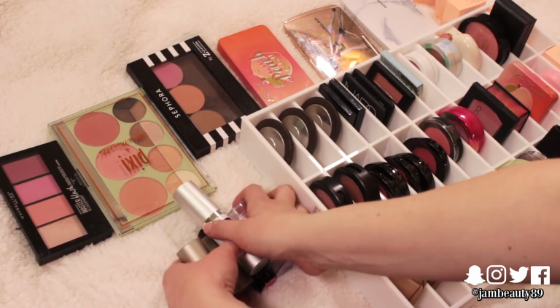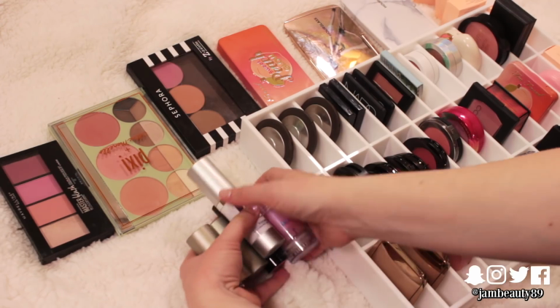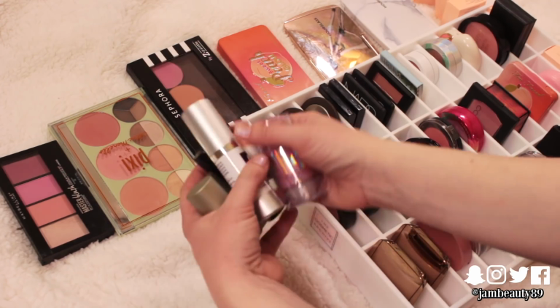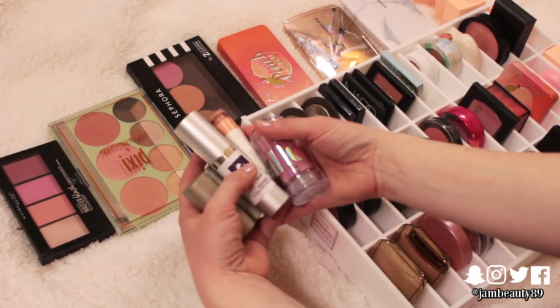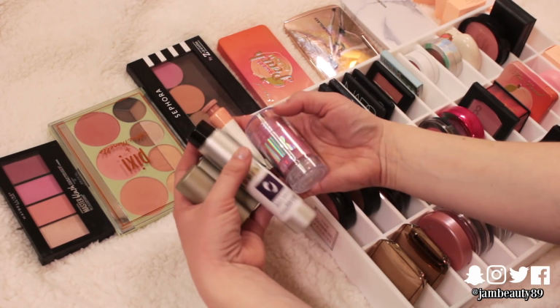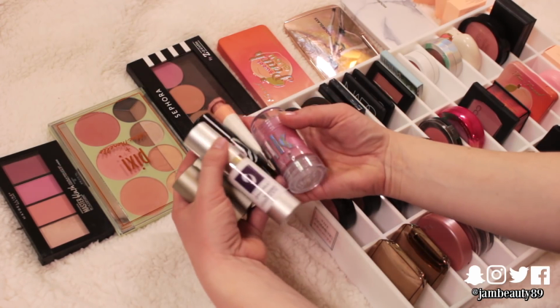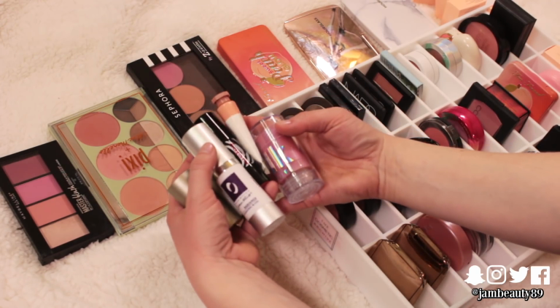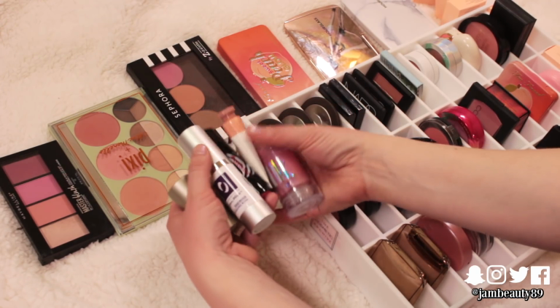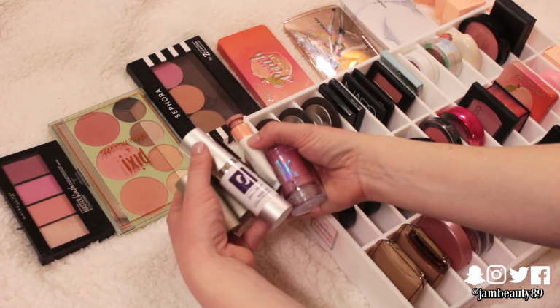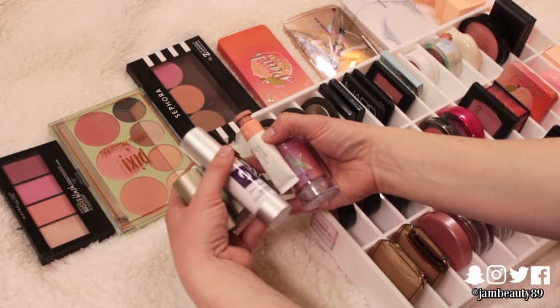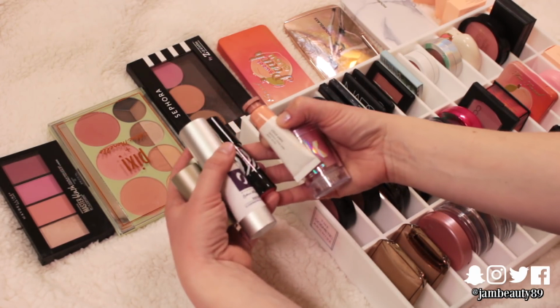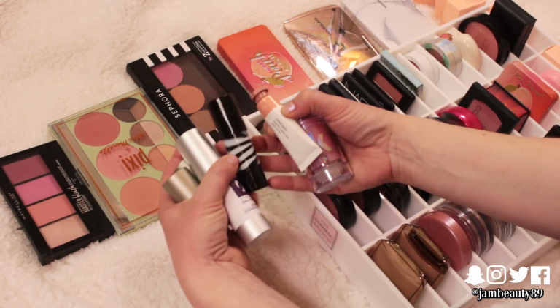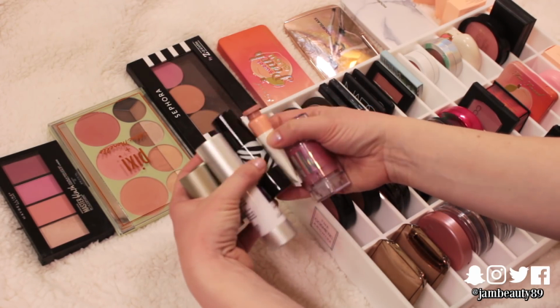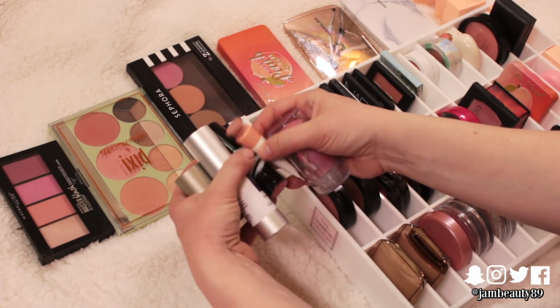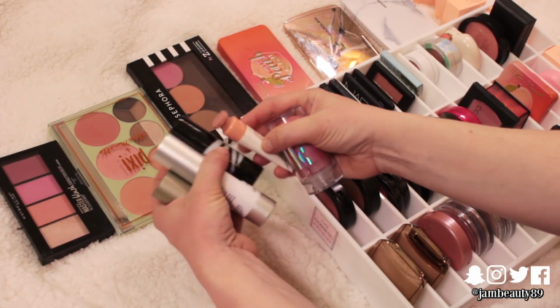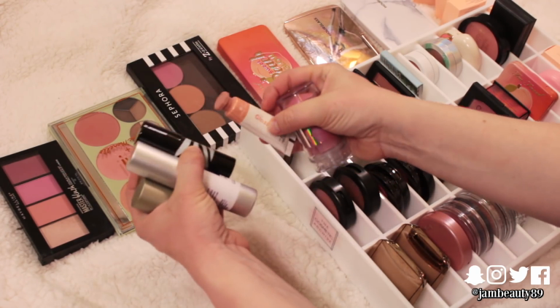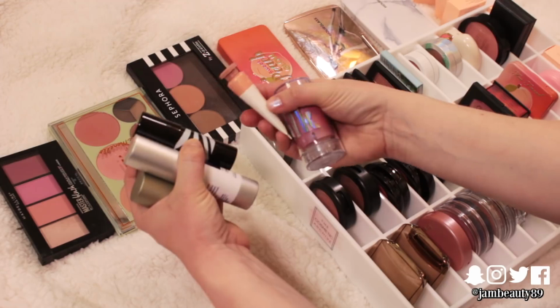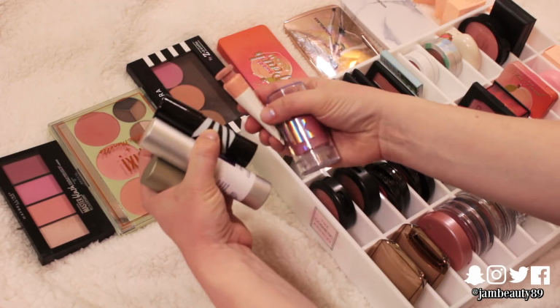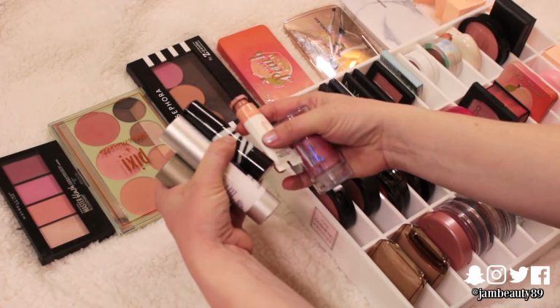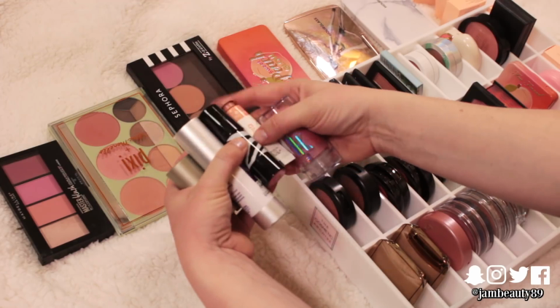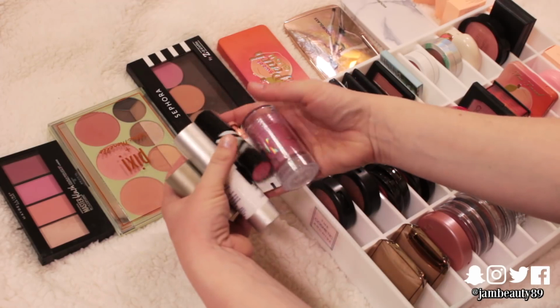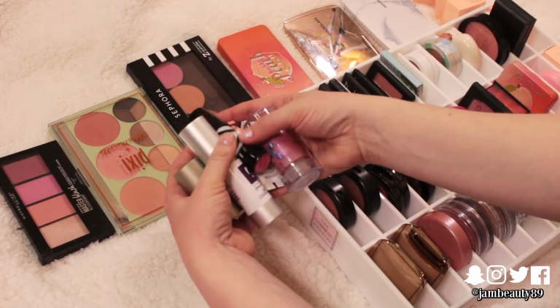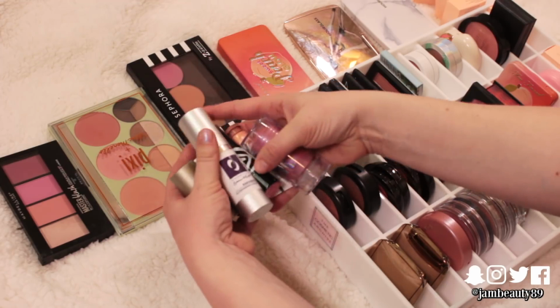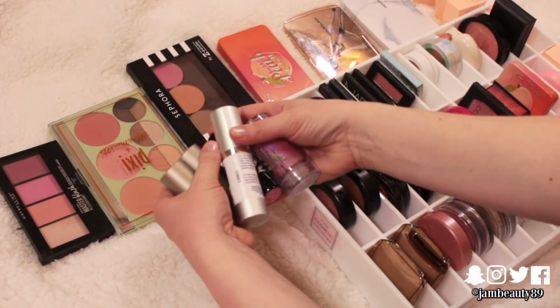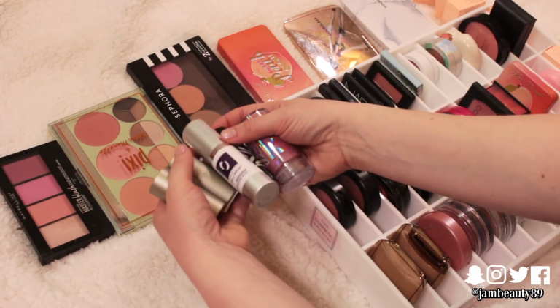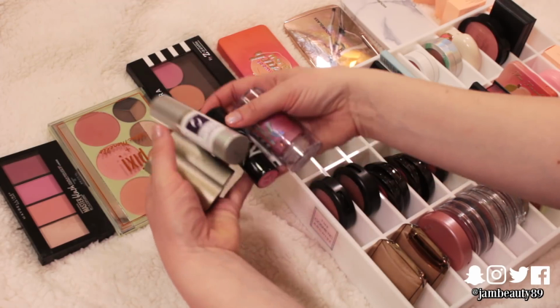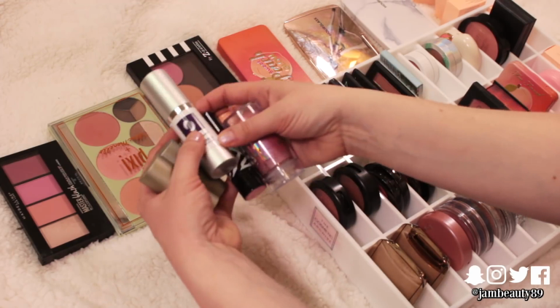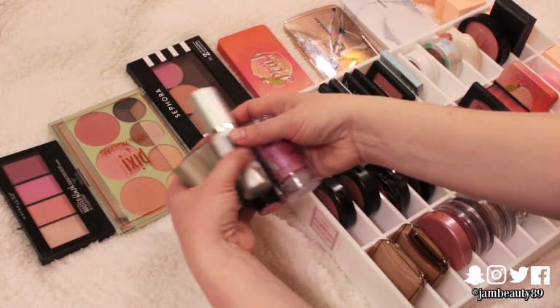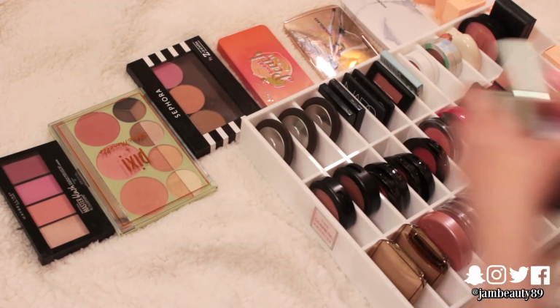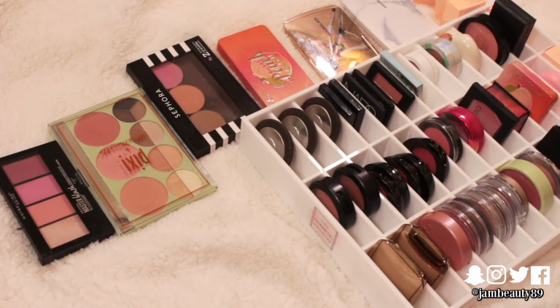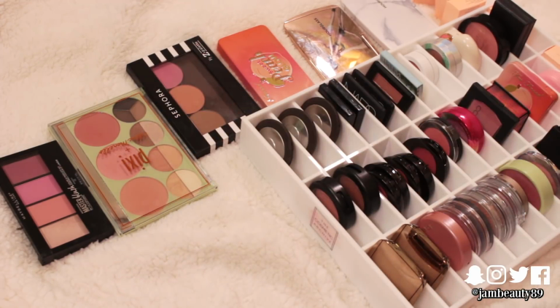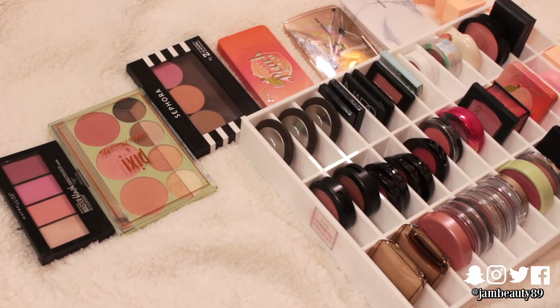I'm going to get rid of all of them. I have not reached for any of these — some of them ever. The cloud paint is okay but it's more work than I care to do. They can all go. Good job, Jess.